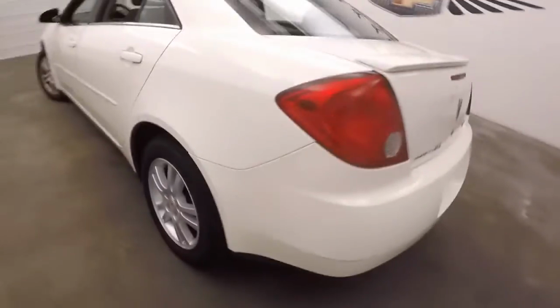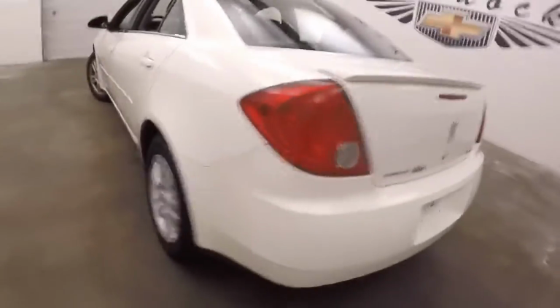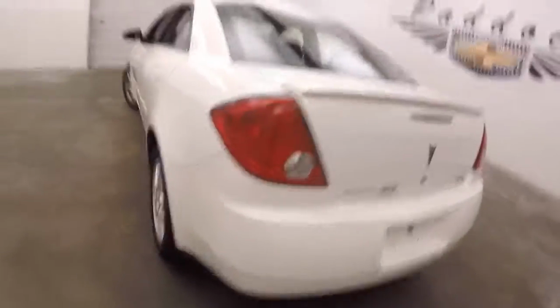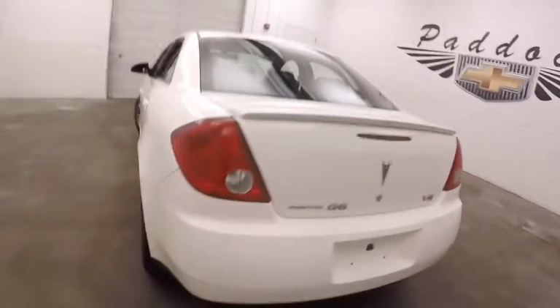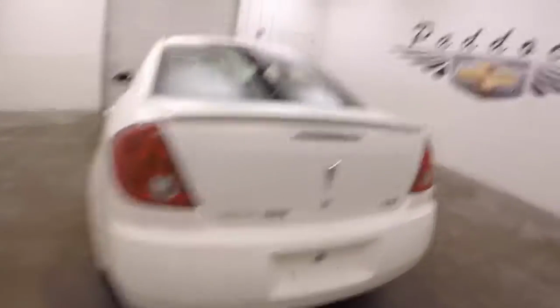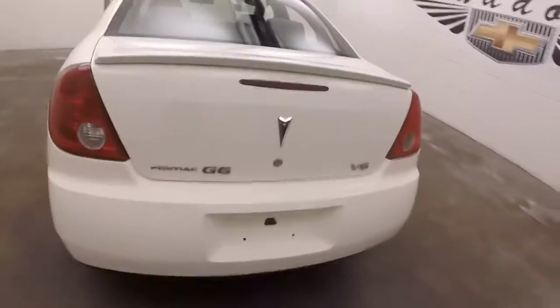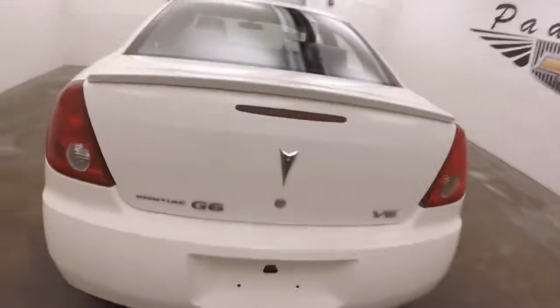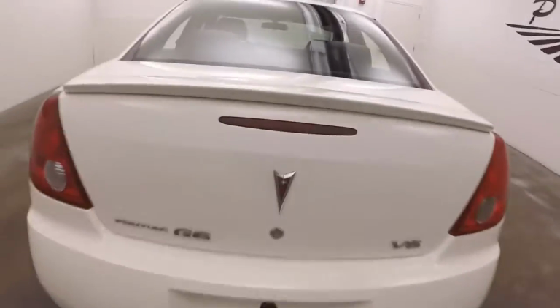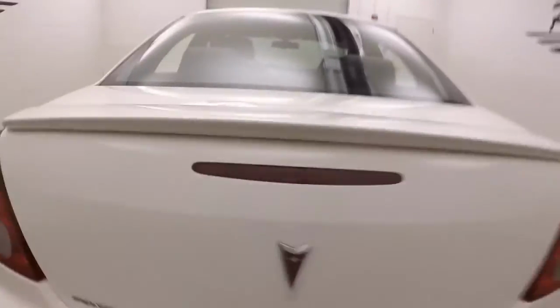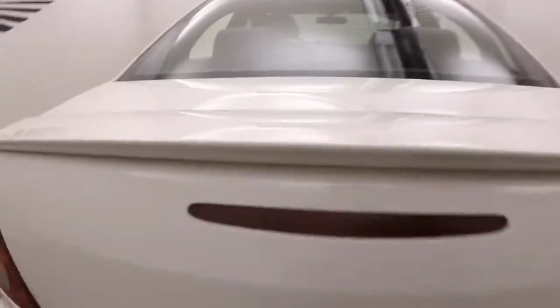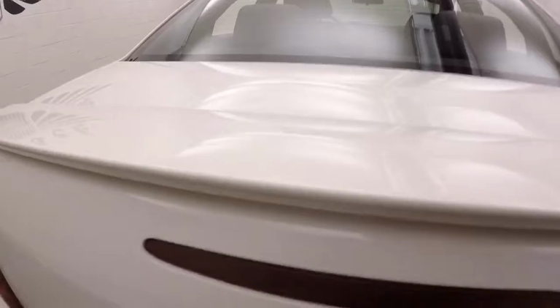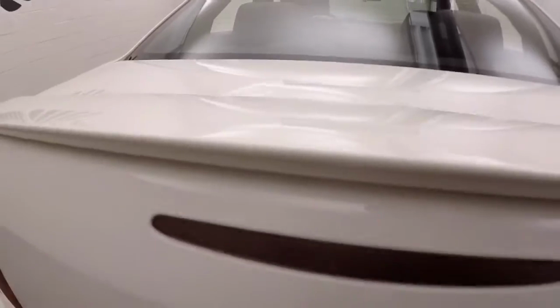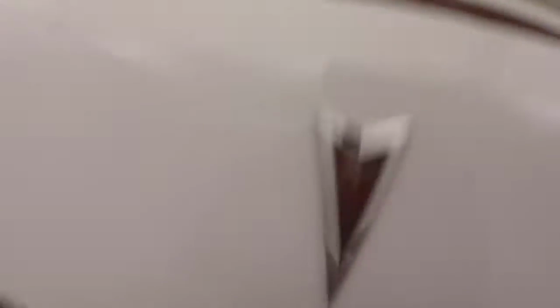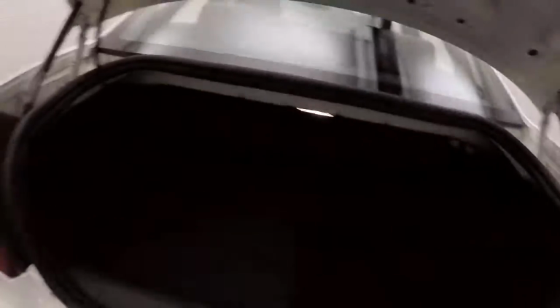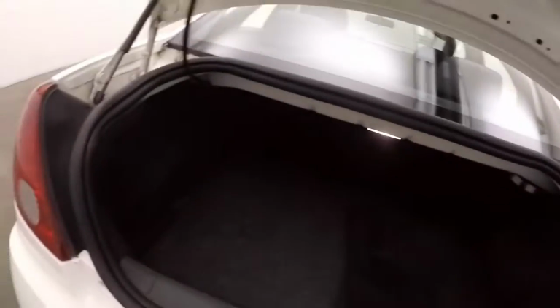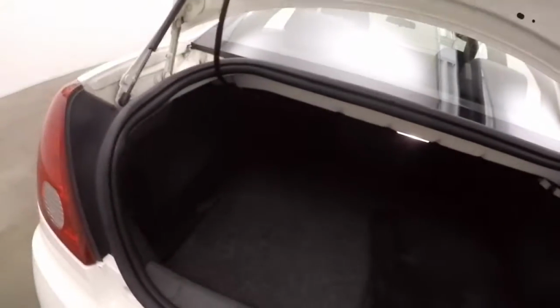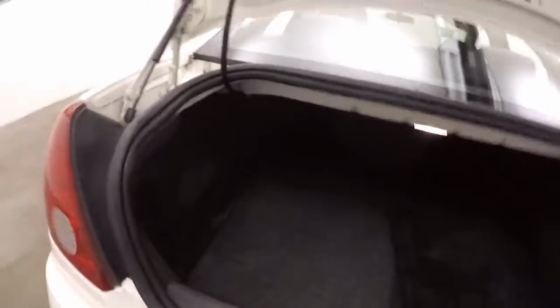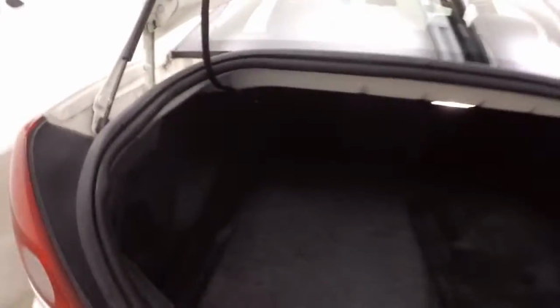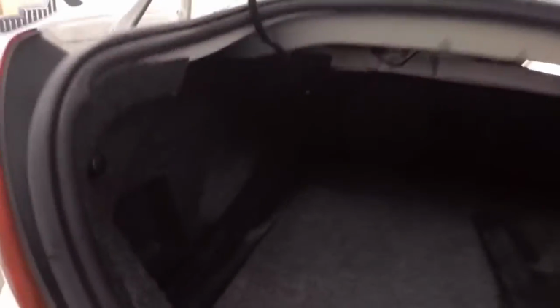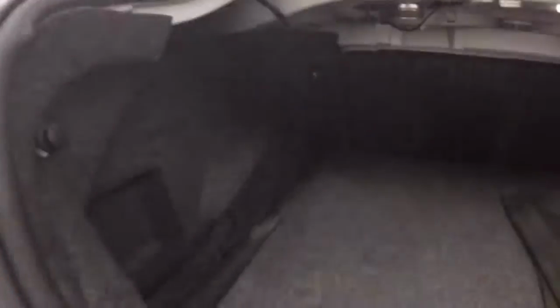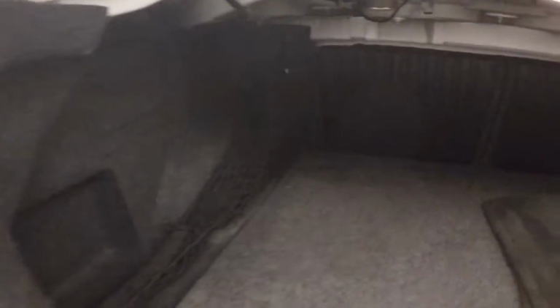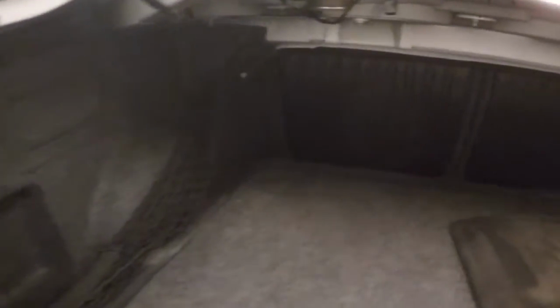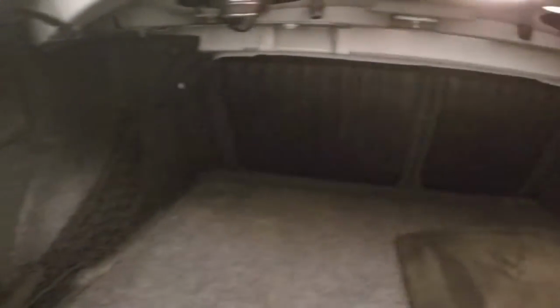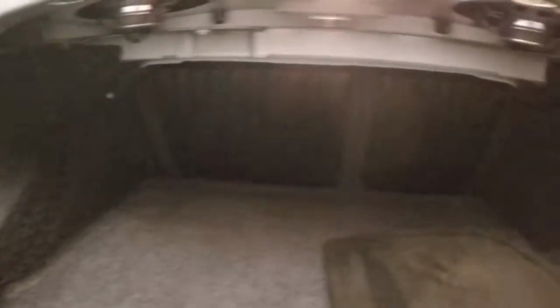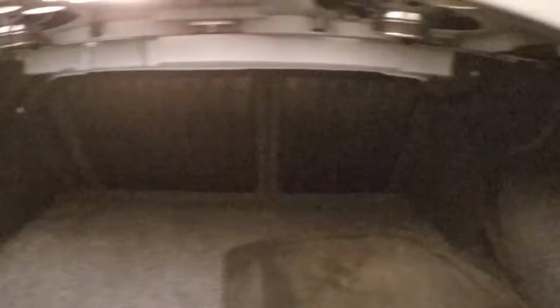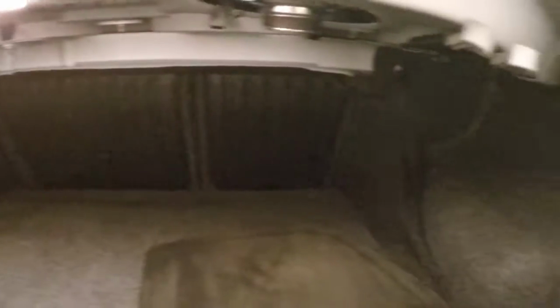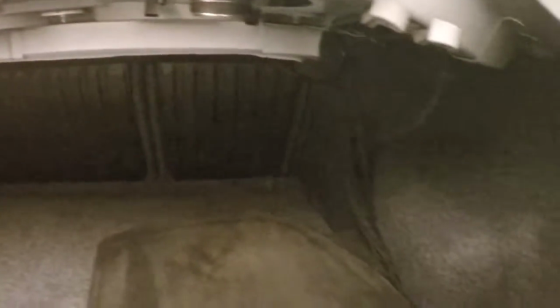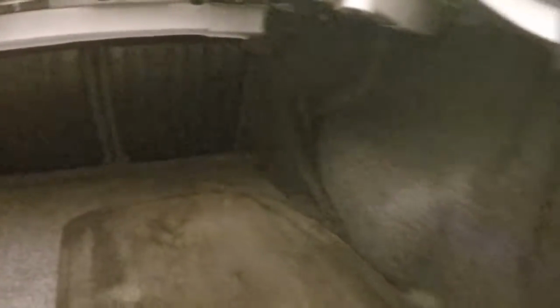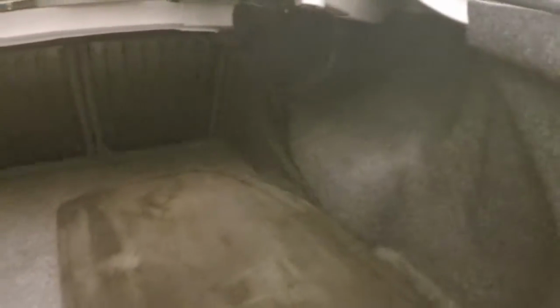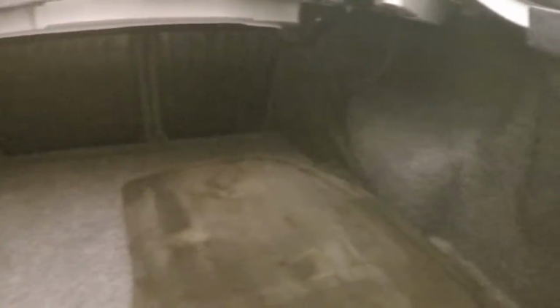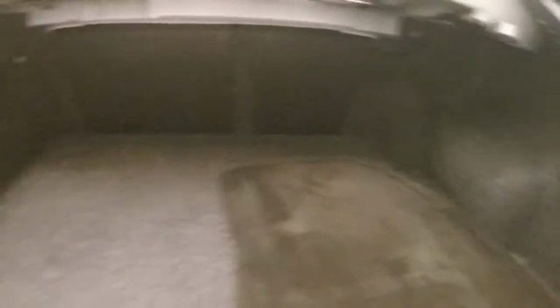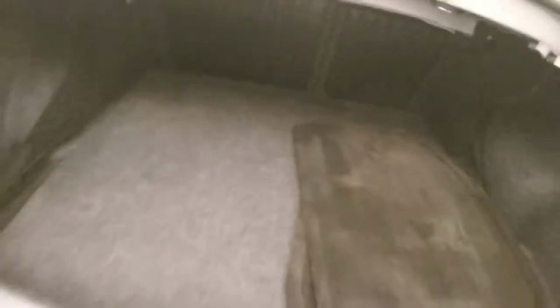Walking around the back here. This does have the V6 in it, so just a larger engine — more power, still good gas mileage. Nice large trunk with plenty of cargo space and a couple of cargo nets.